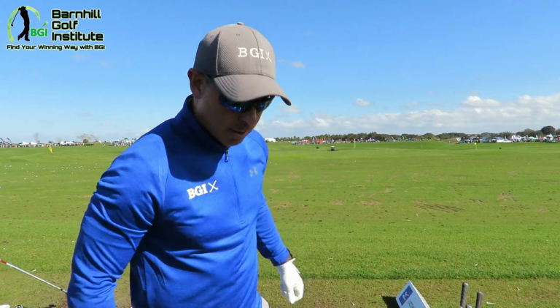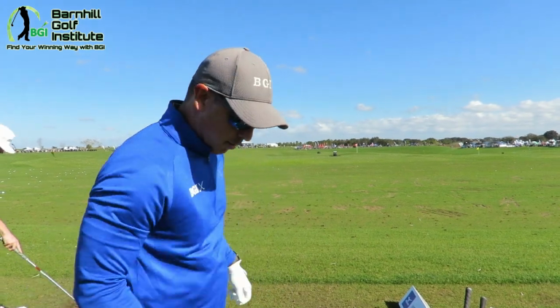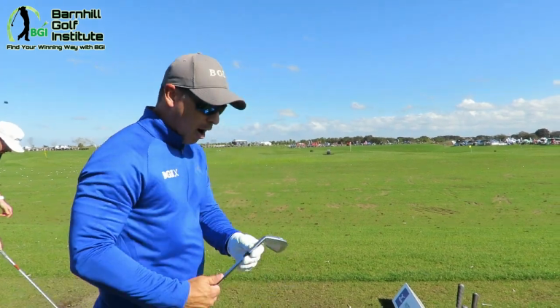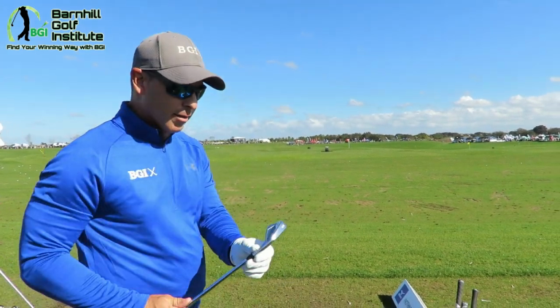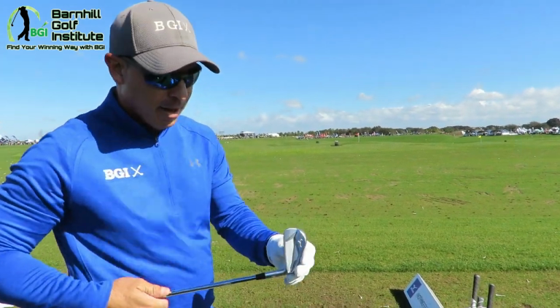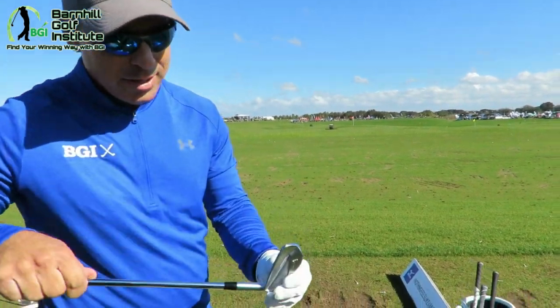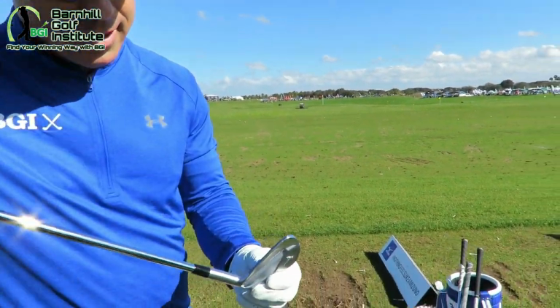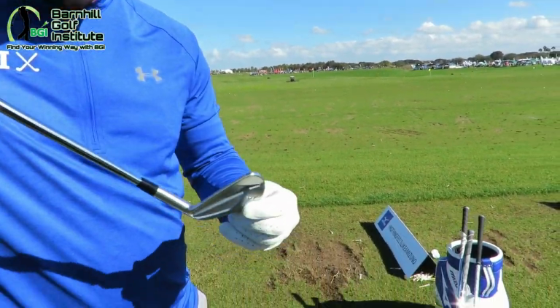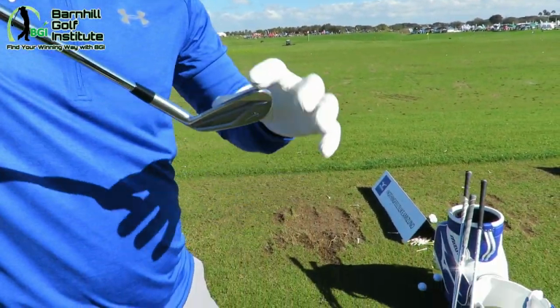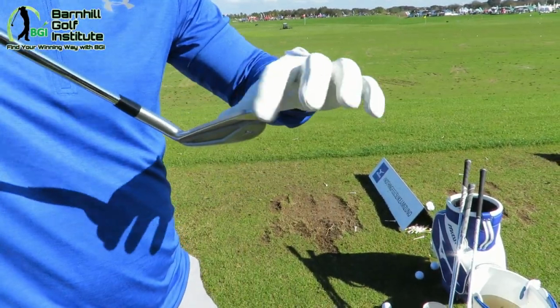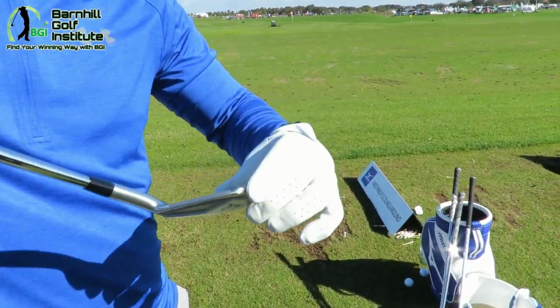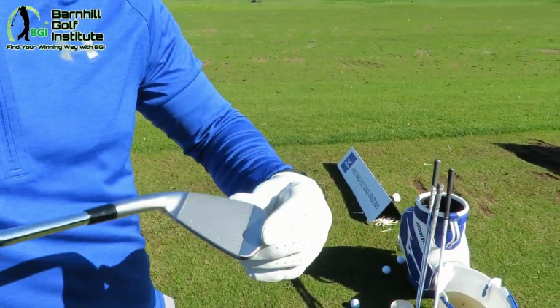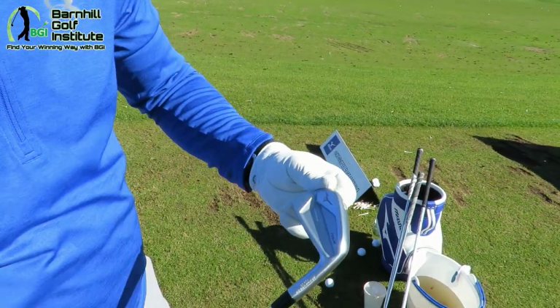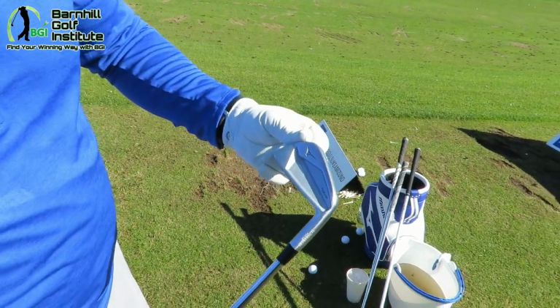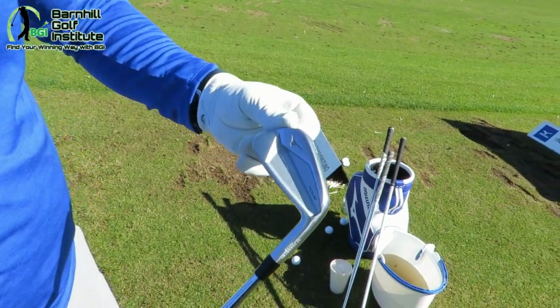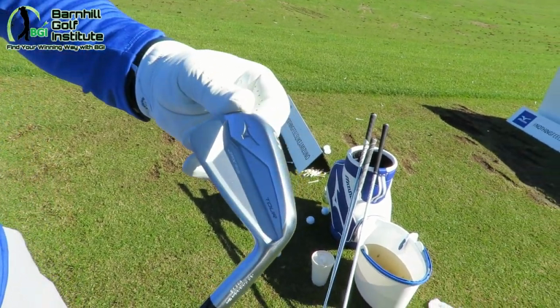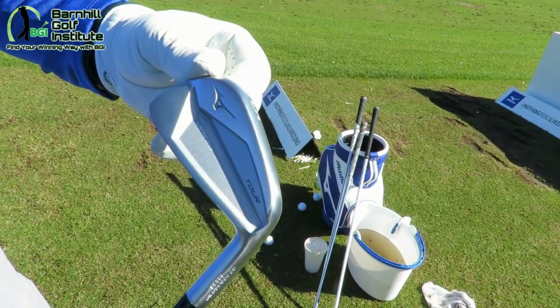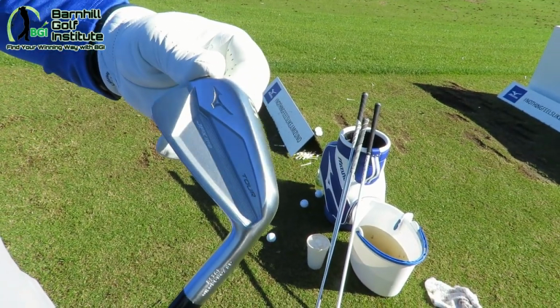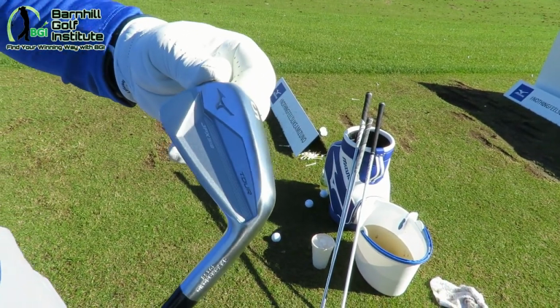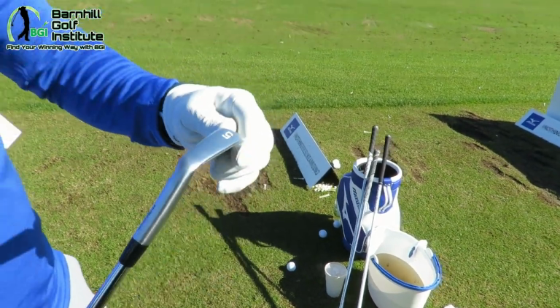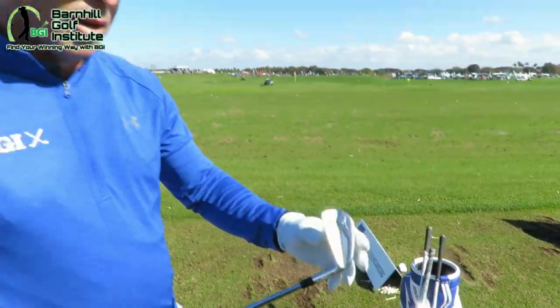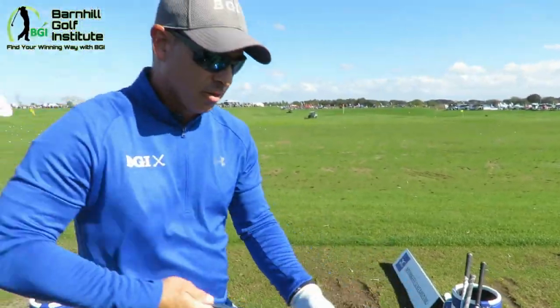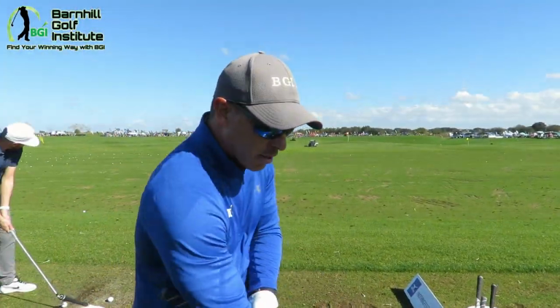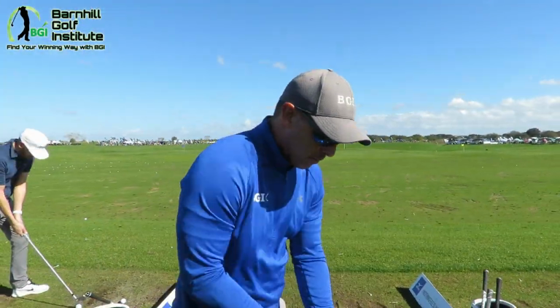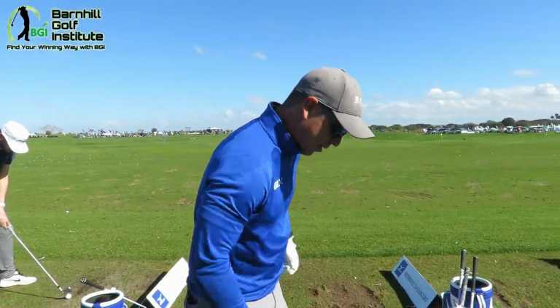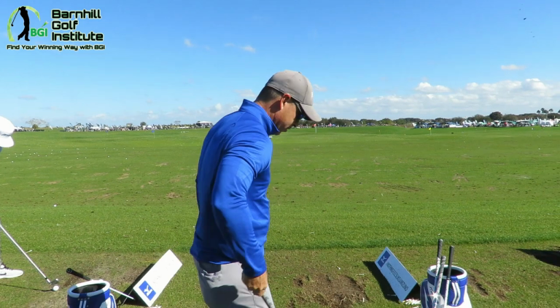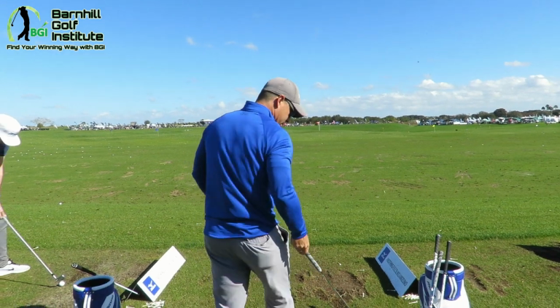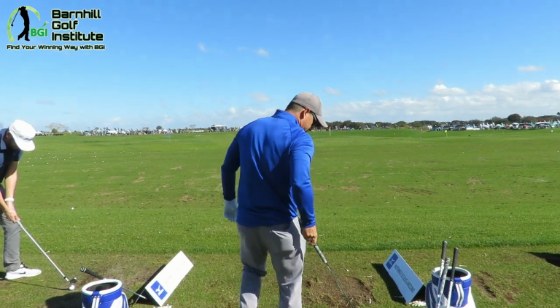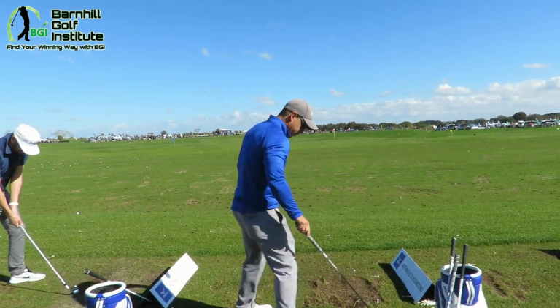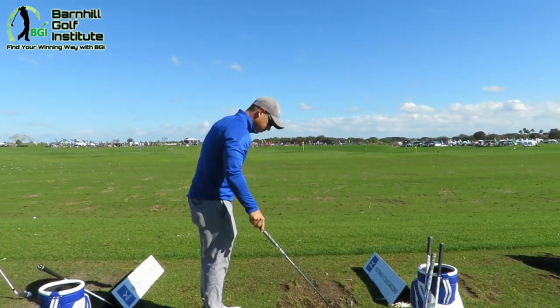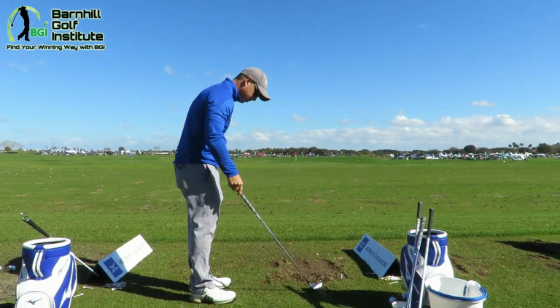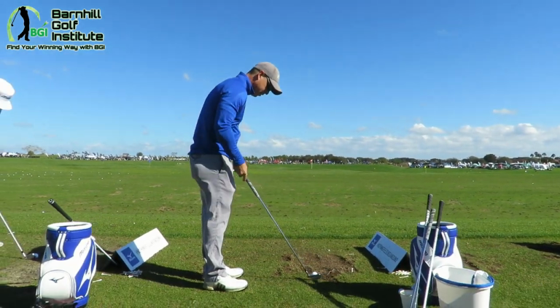Alright, not so easy to hit. This is the thinnest top line we've seen all day right here — this is the JTX919 Tour. Looks really good from up top.